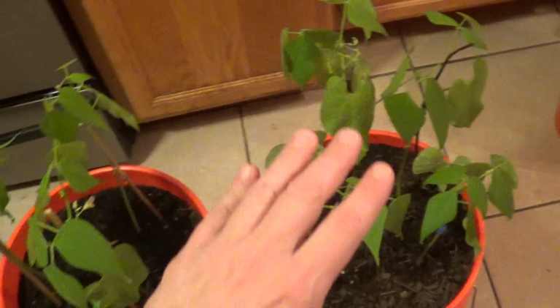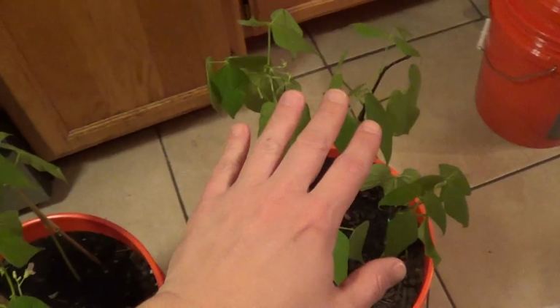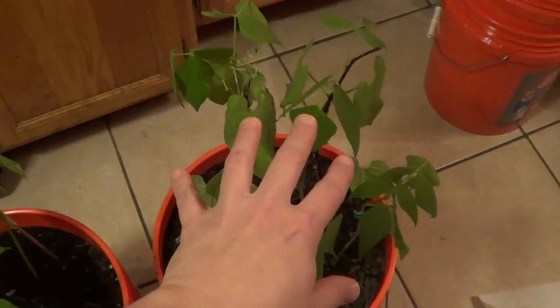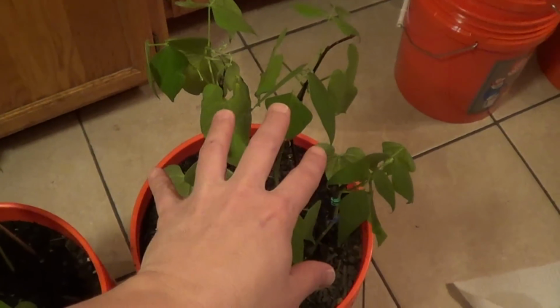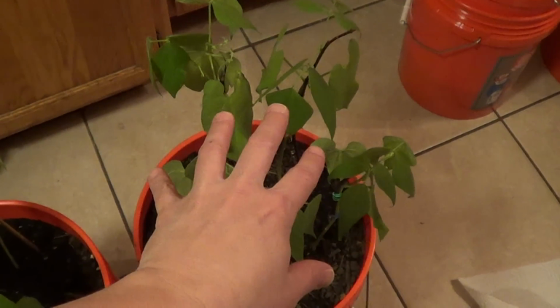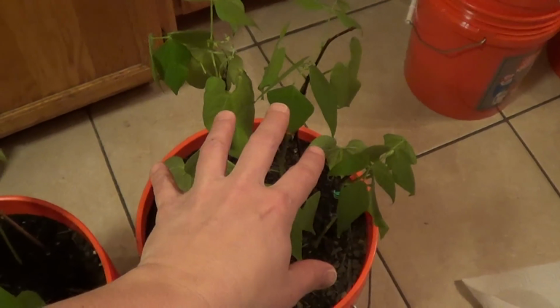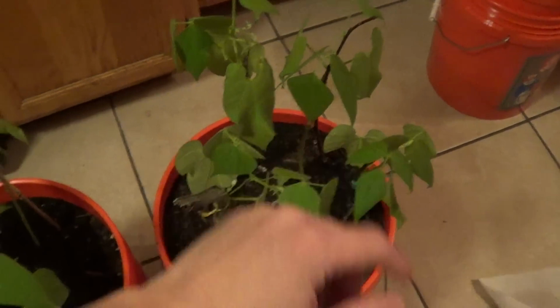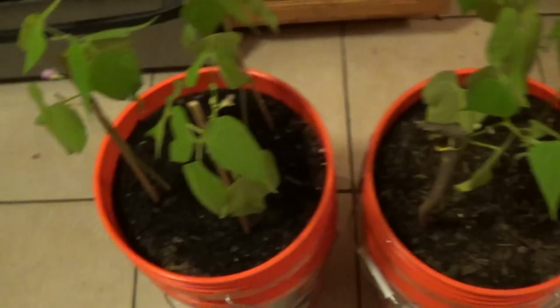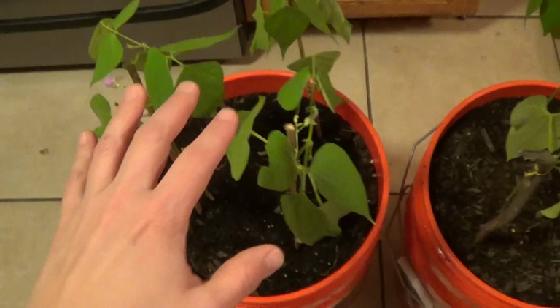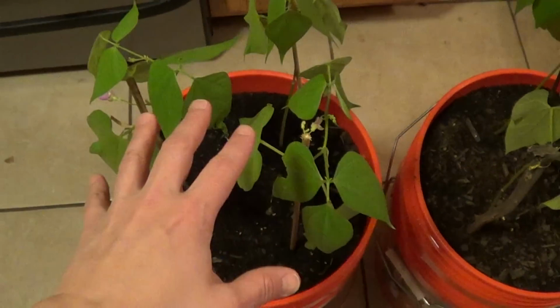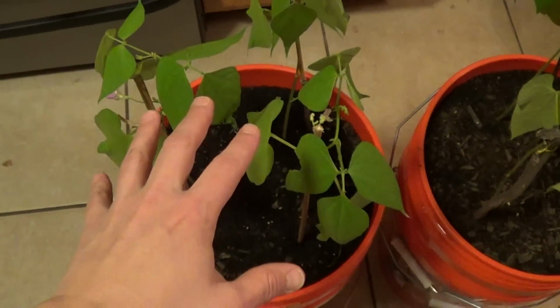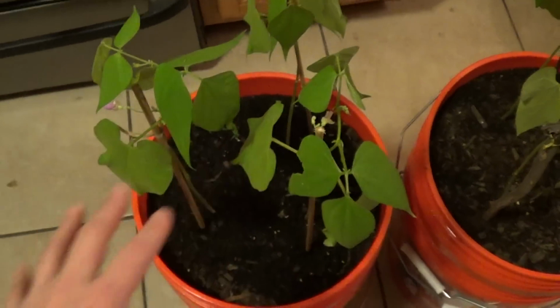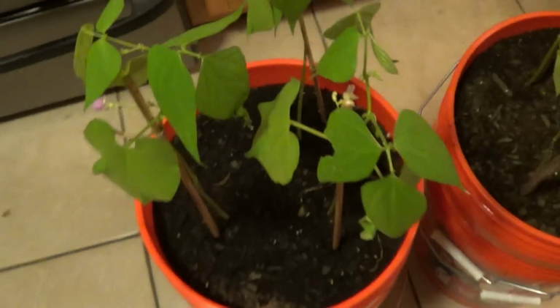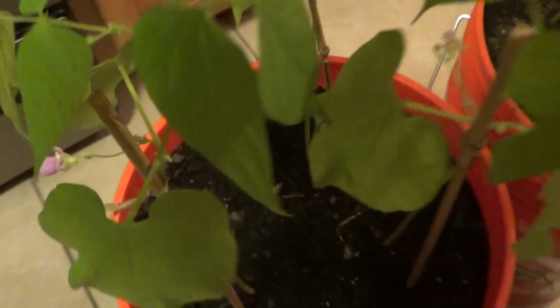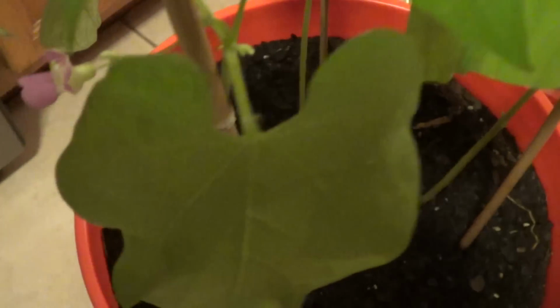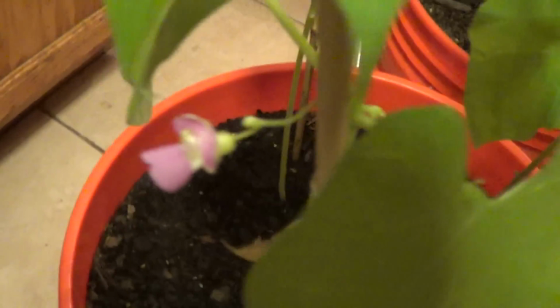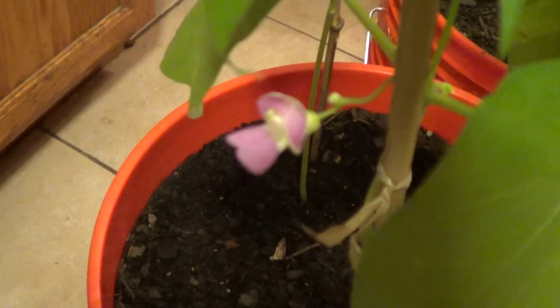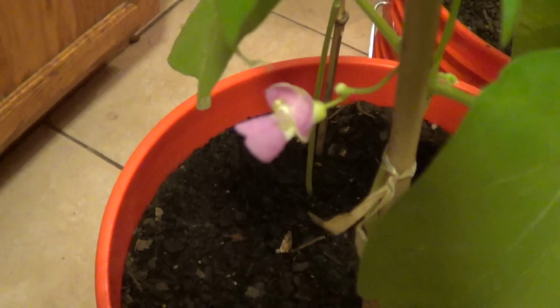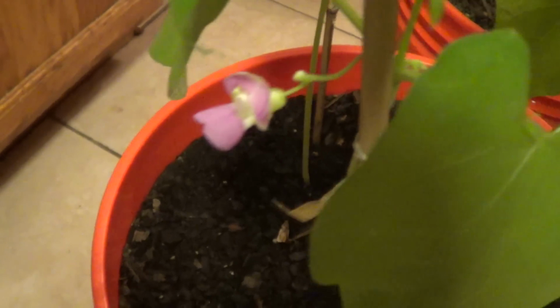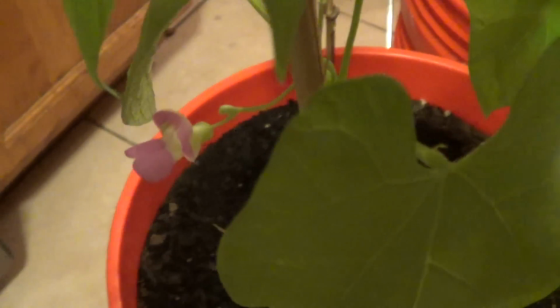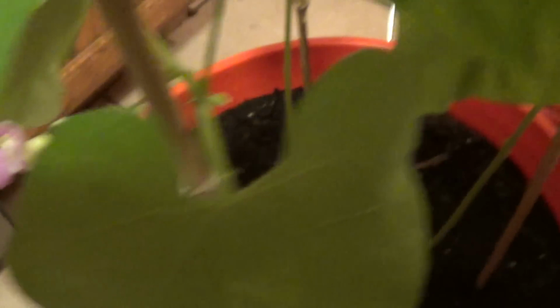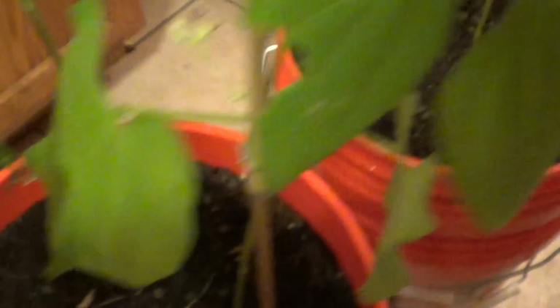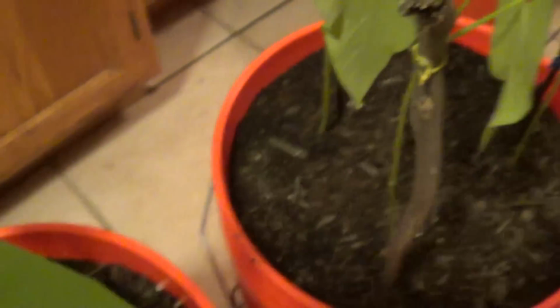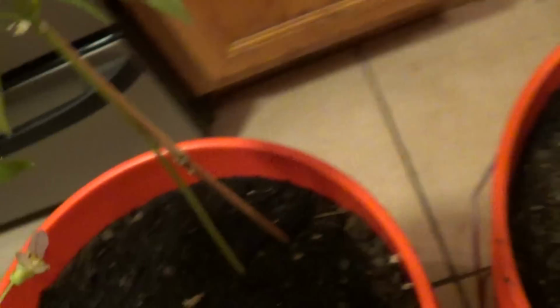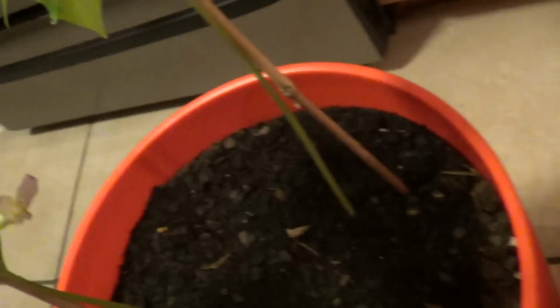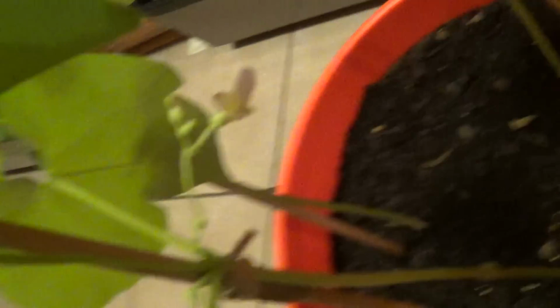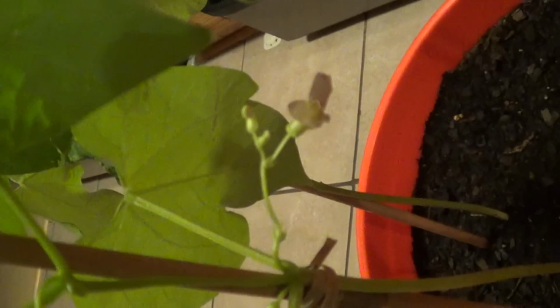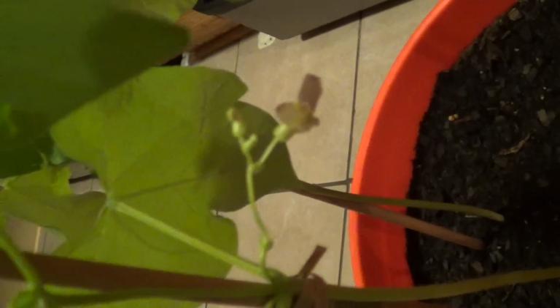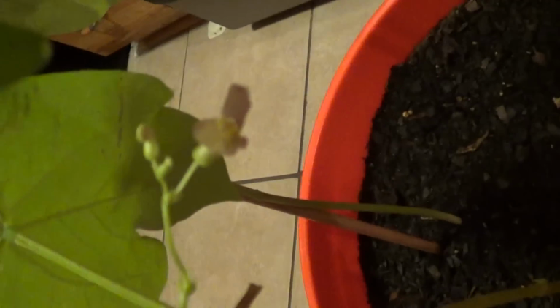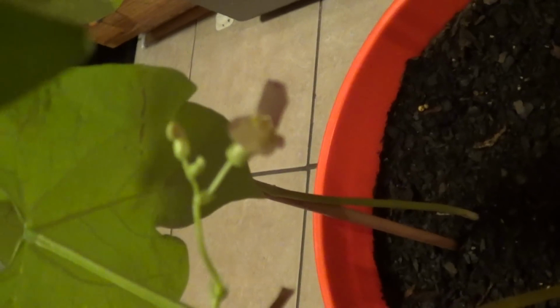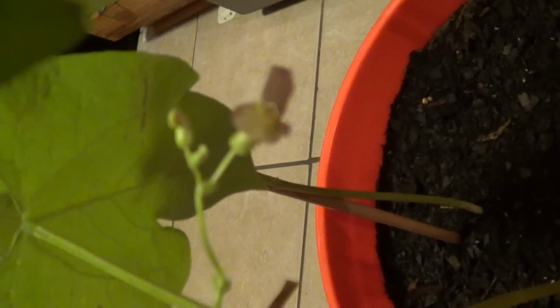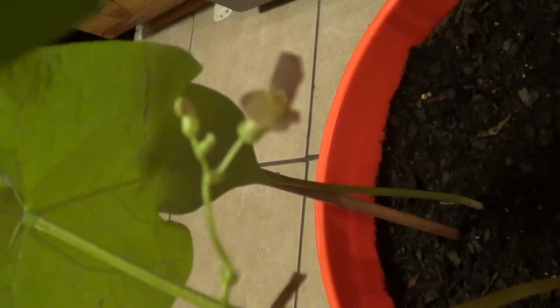I've already got three beans growing on this one. This one doesn't have any beans growing on it yet, but I do have a flower and I believe another little flower — I've got a couple of flowers coming up on this one.